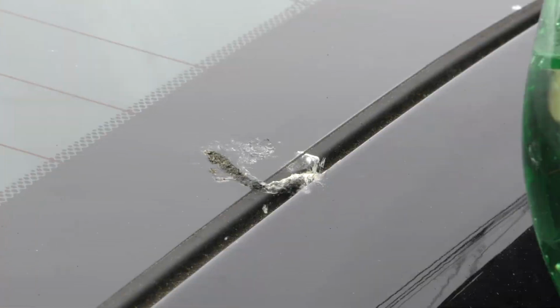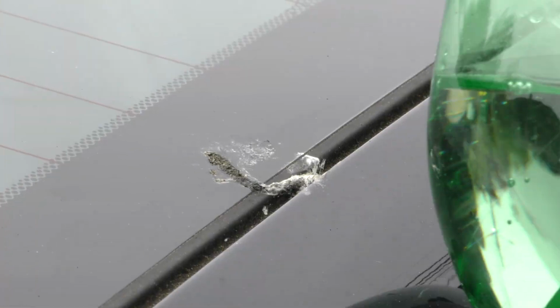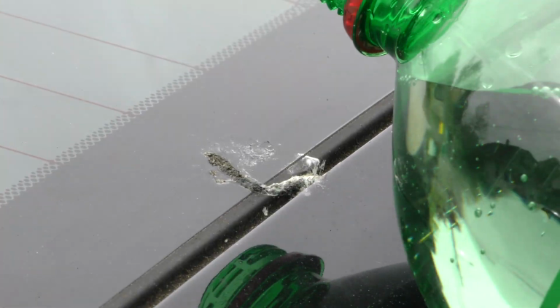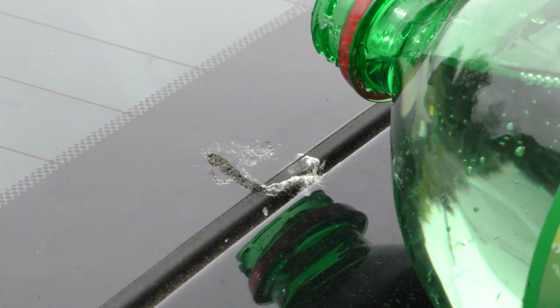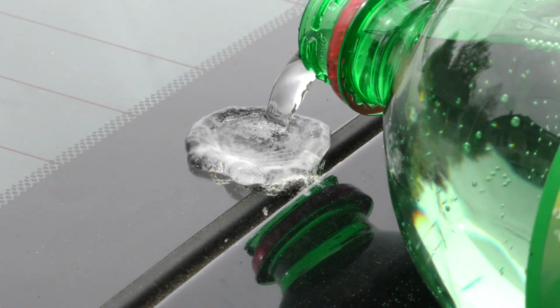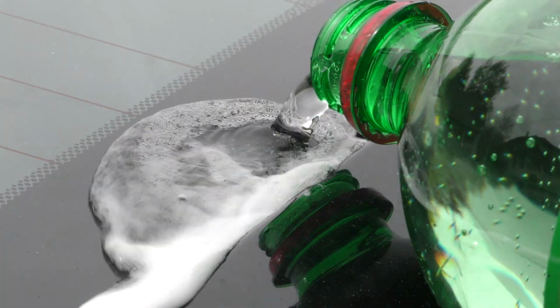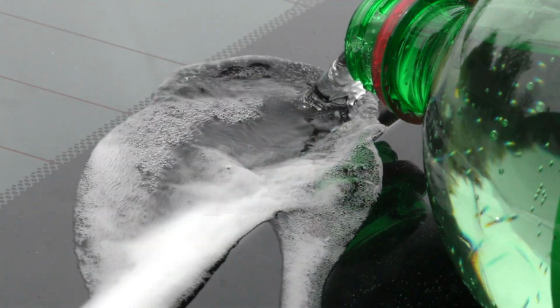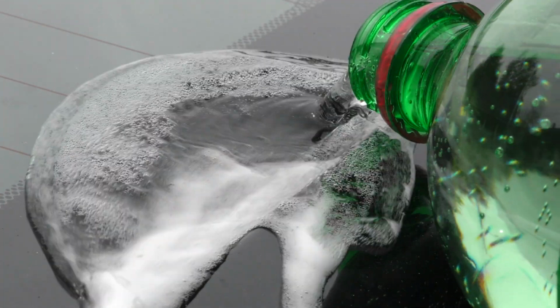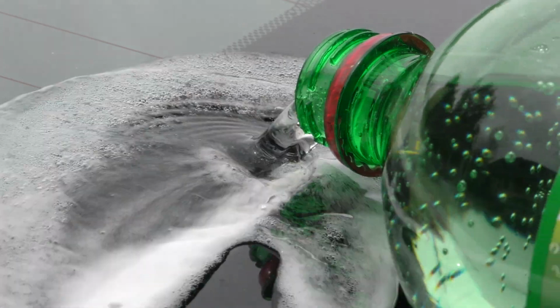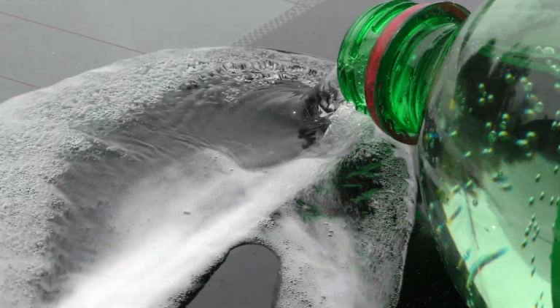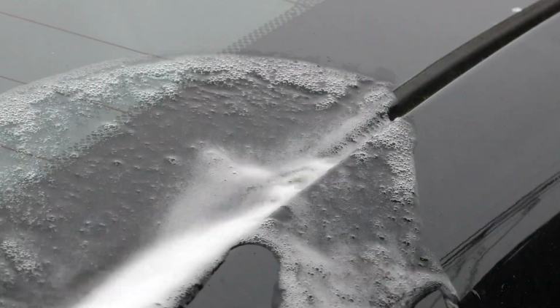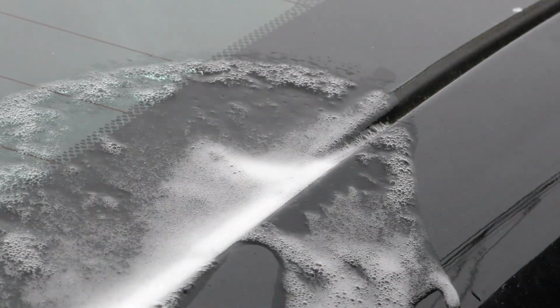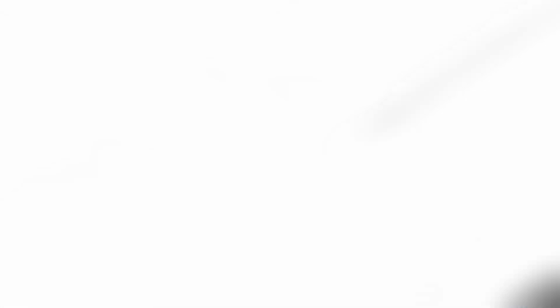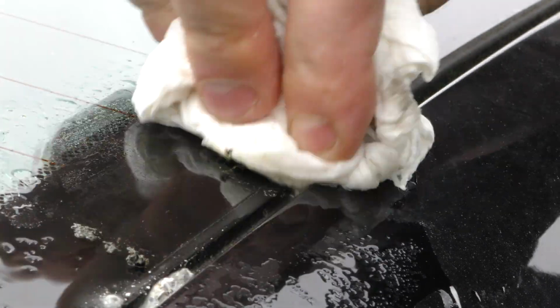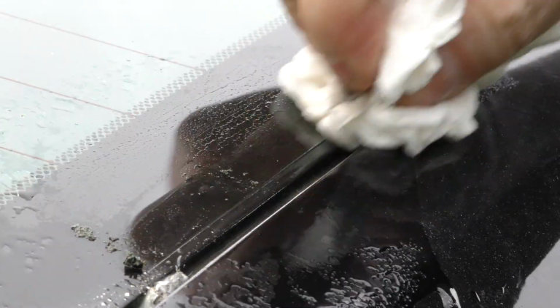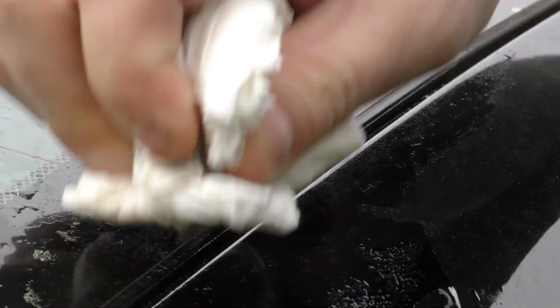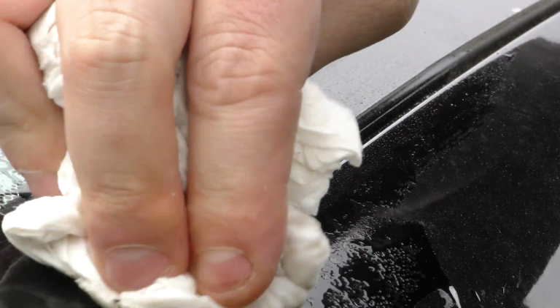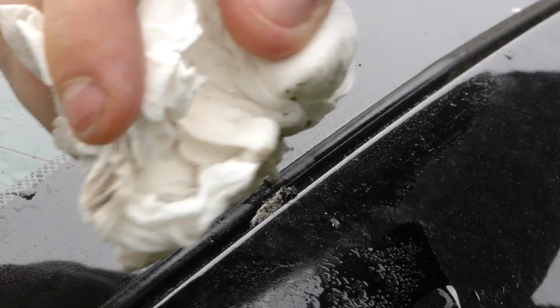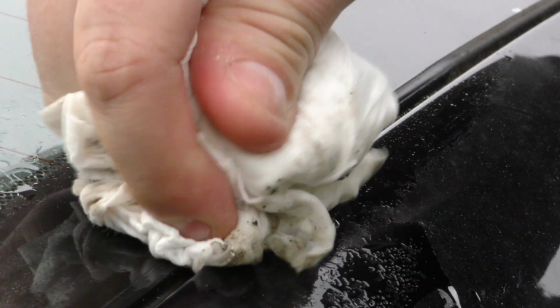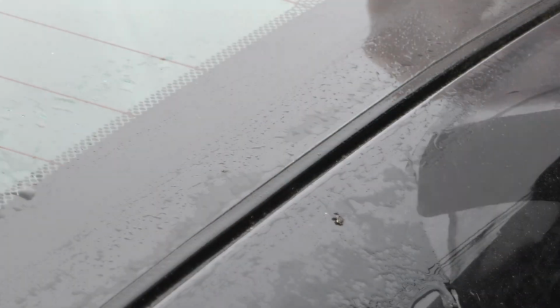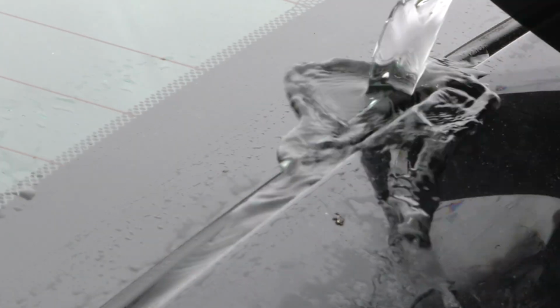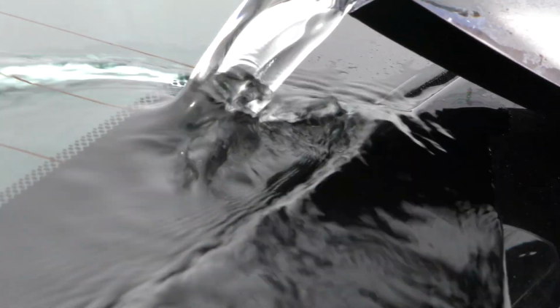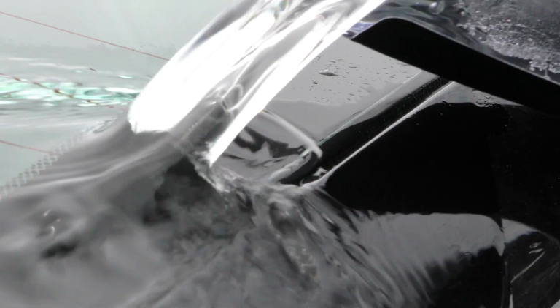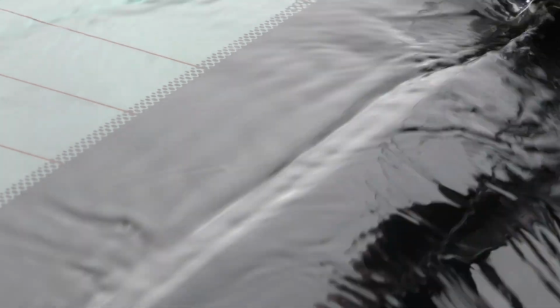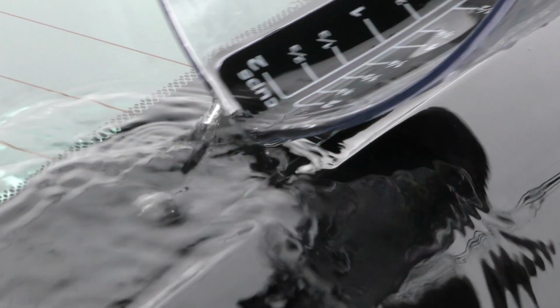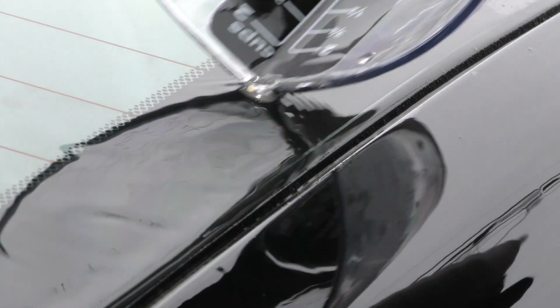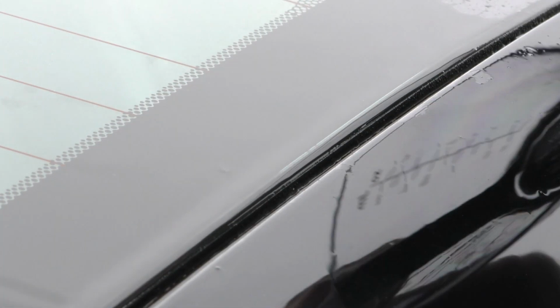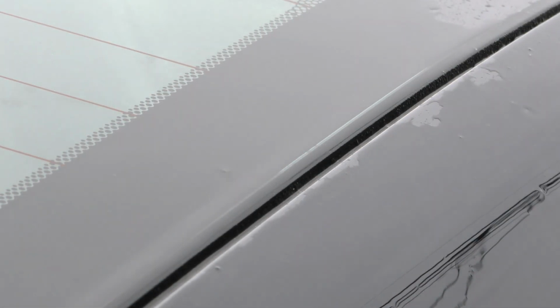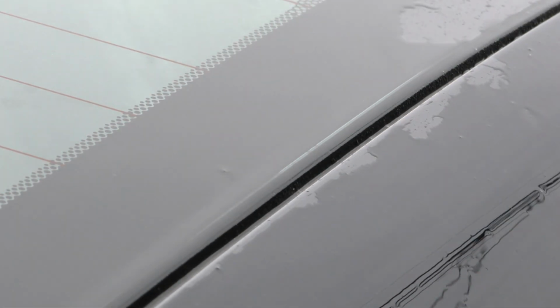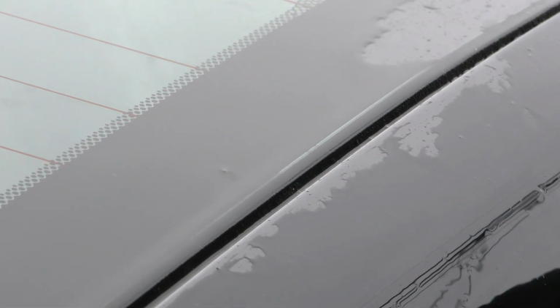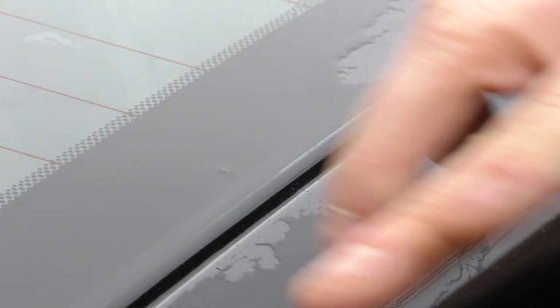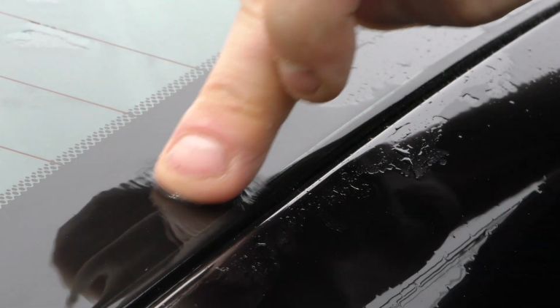Got a nasty spot on your car that you can't seem to remove? Enter the magic of soda. Pour a liberal dose on the offending area and scrub away all your frustration in one fell swoop. Just let it sit for a minute or two and rub it all away with a paper towel. Be sure to pour some water over it after so it isn't sticky.